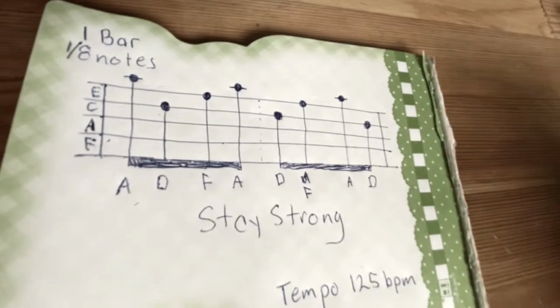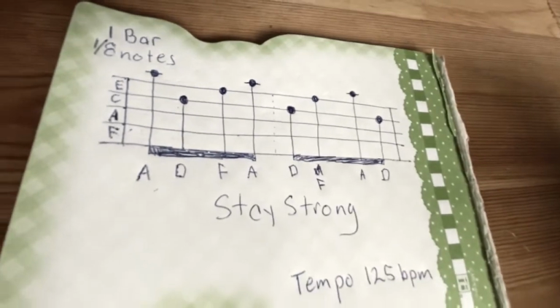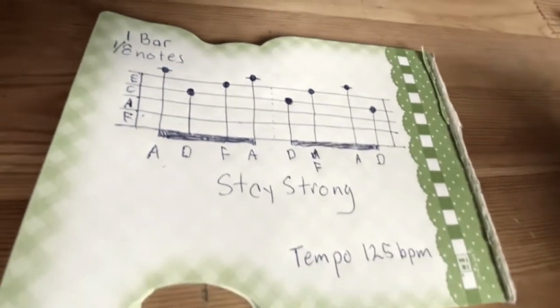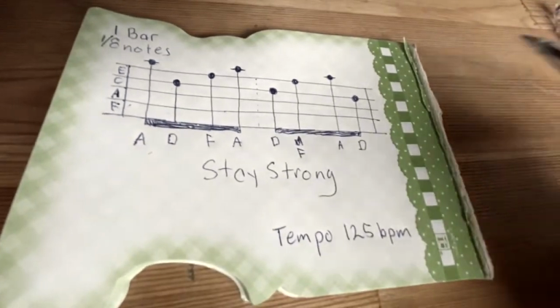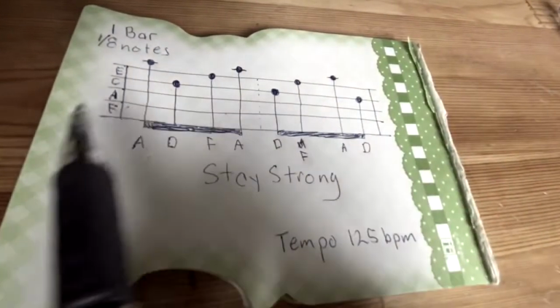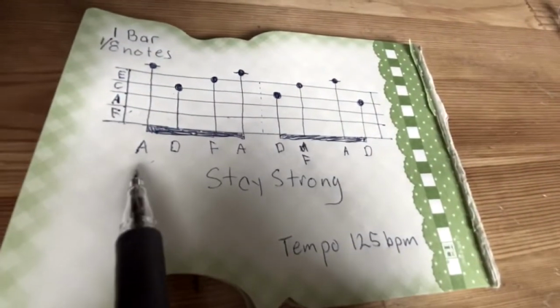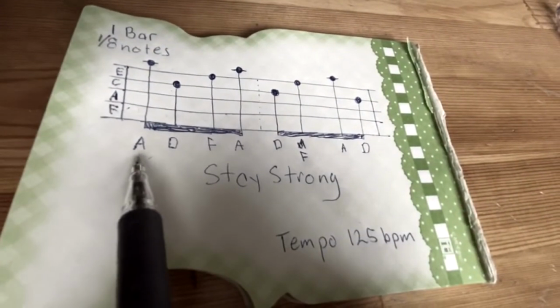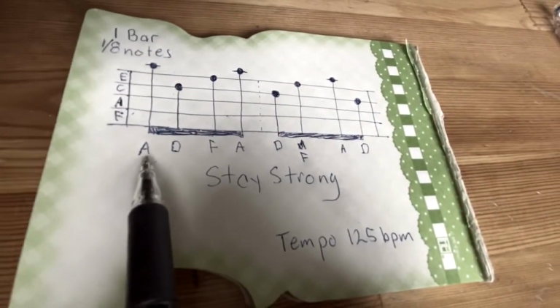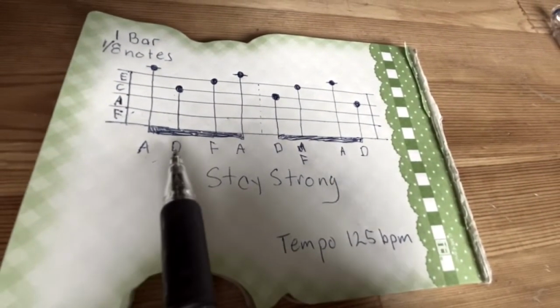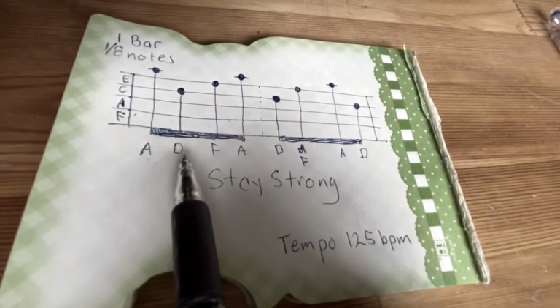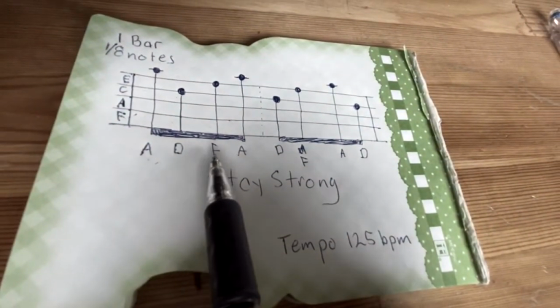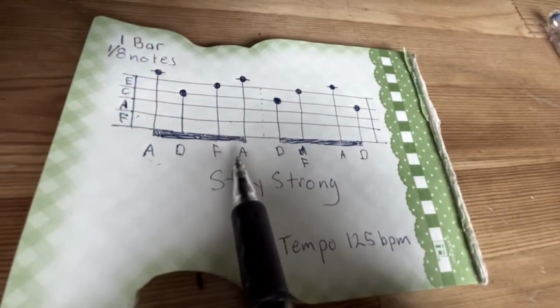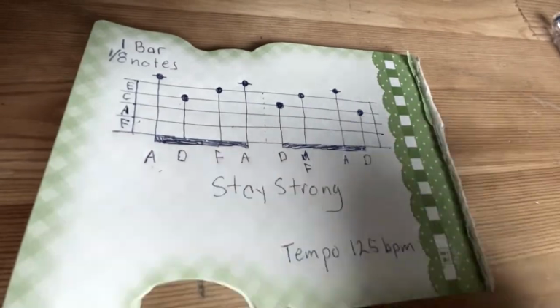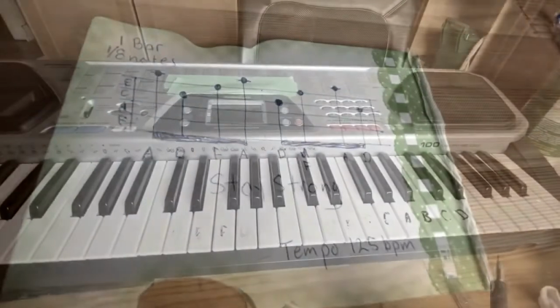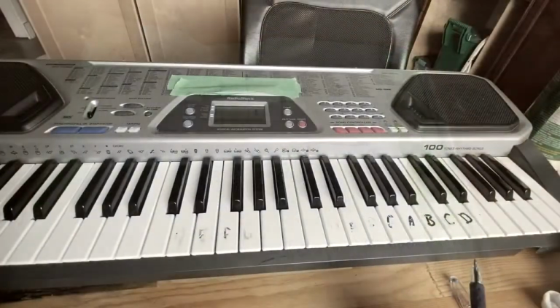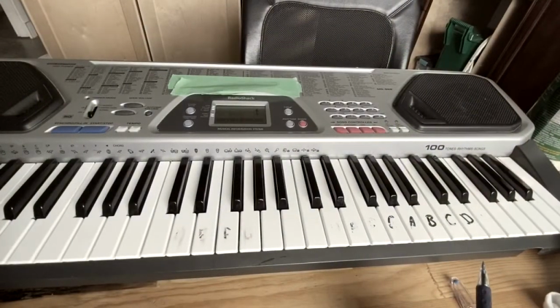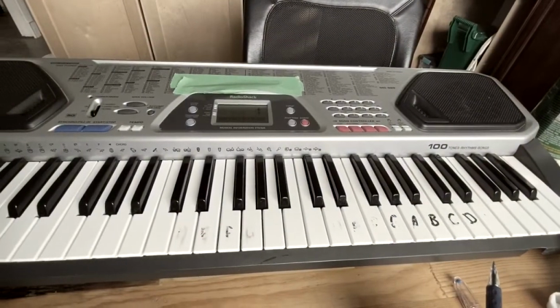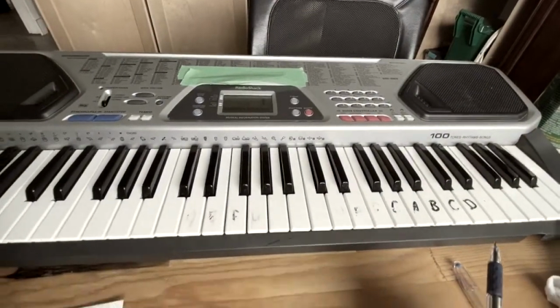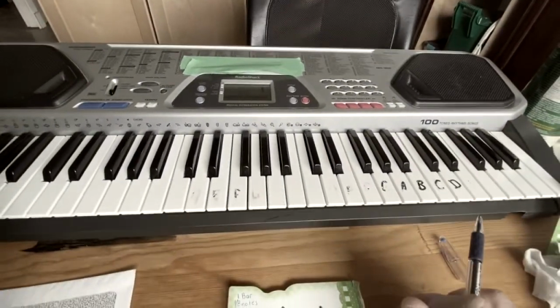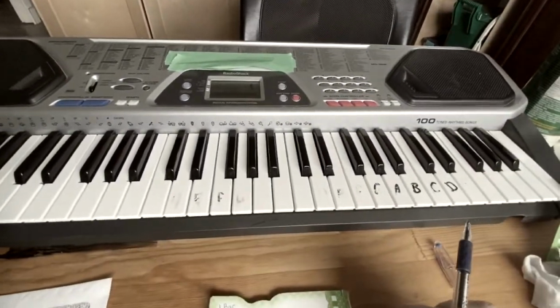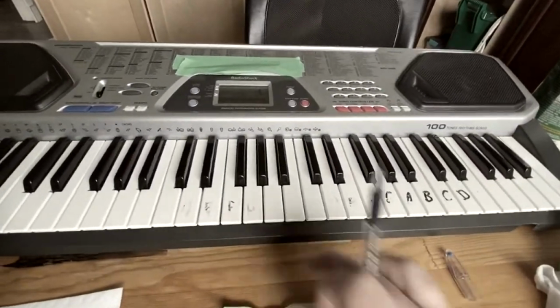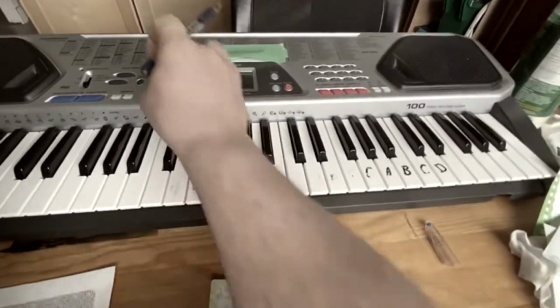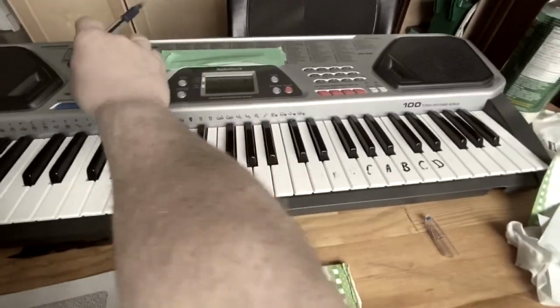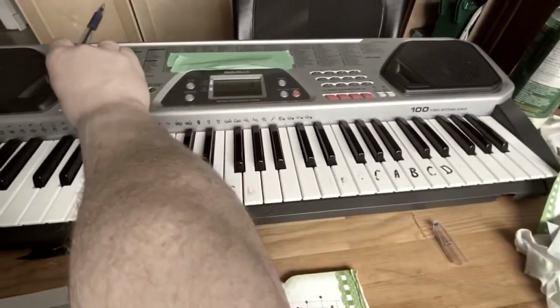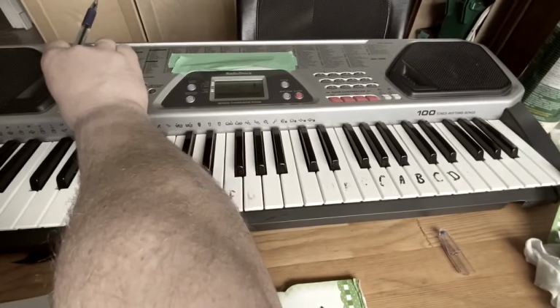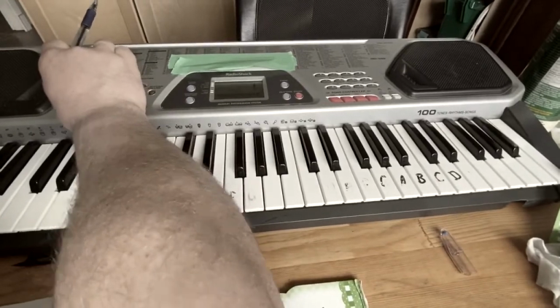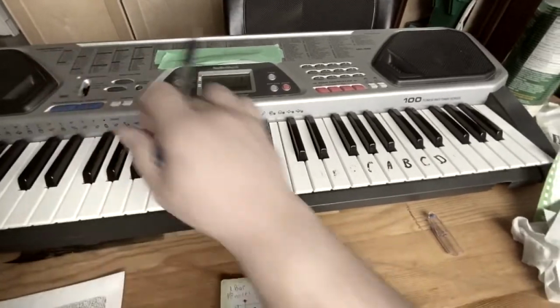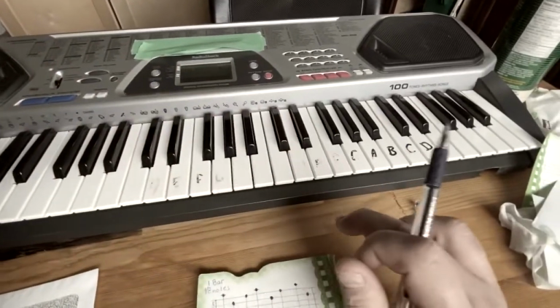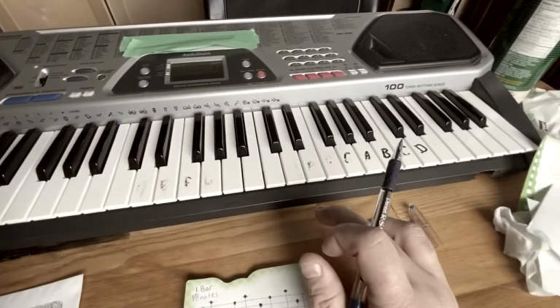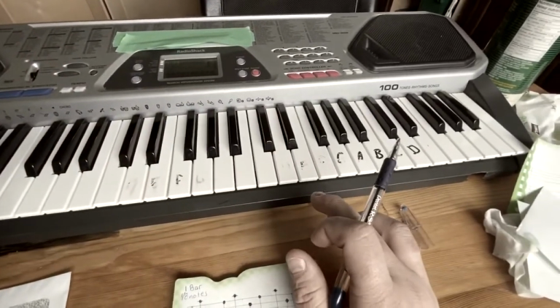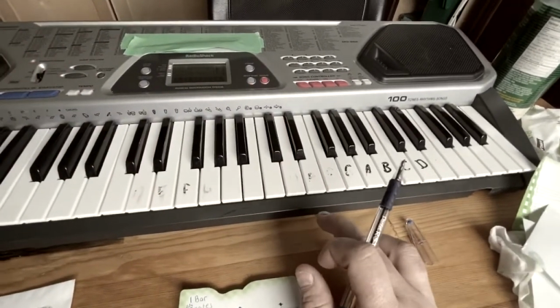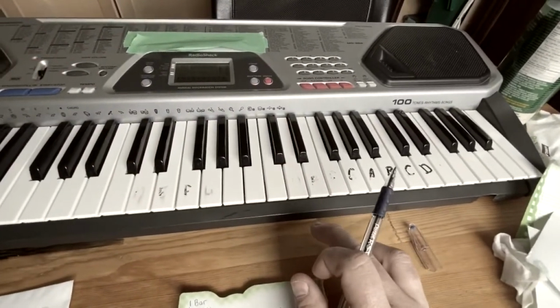Now let's open up GarageBand and I'll show you how we put these letters in. Before we go into that, I just wanted to show you on the keyboard to get an idea for when we go into GarageBand.